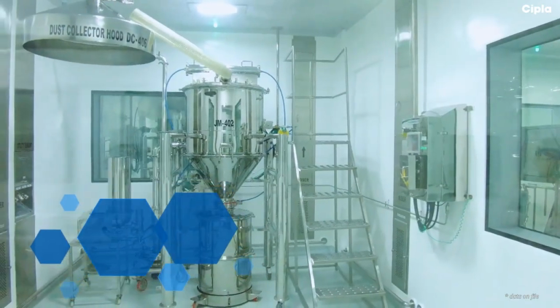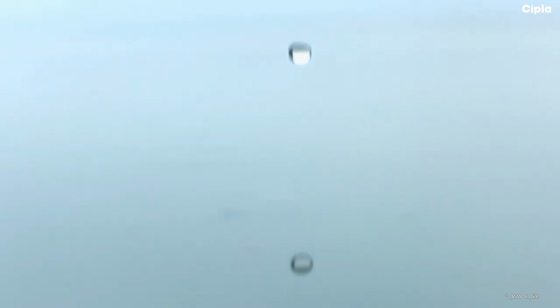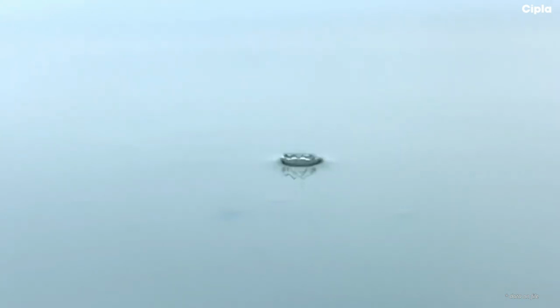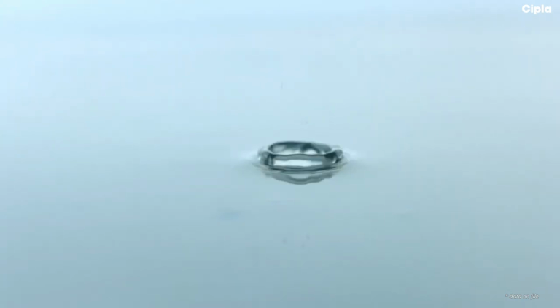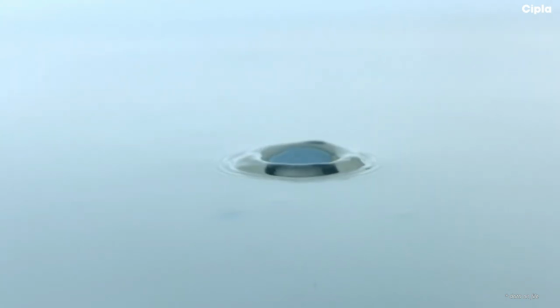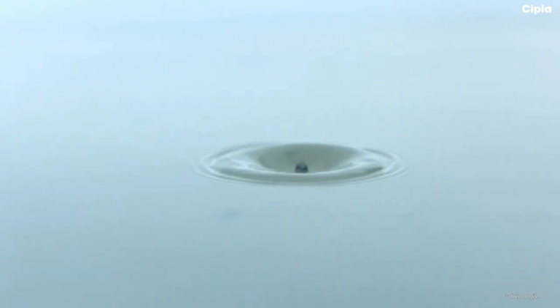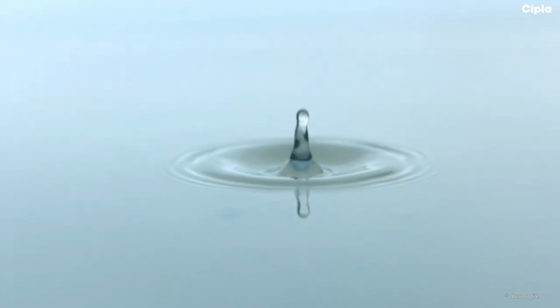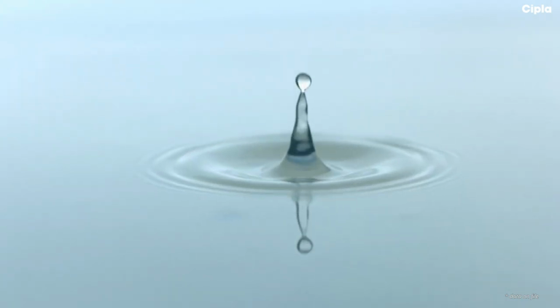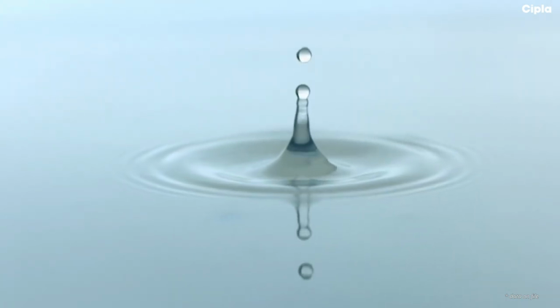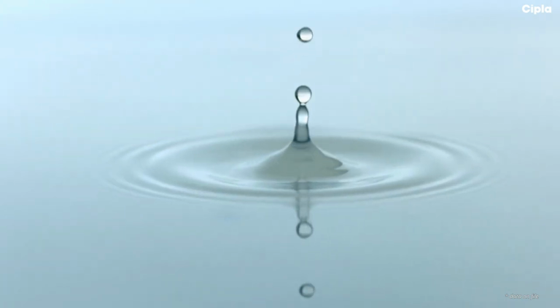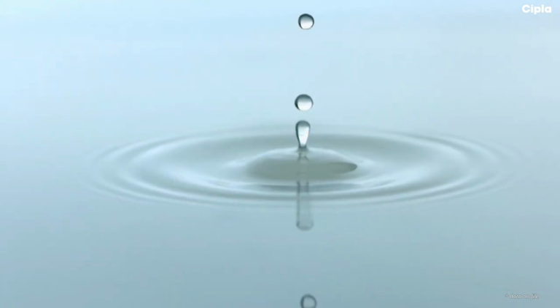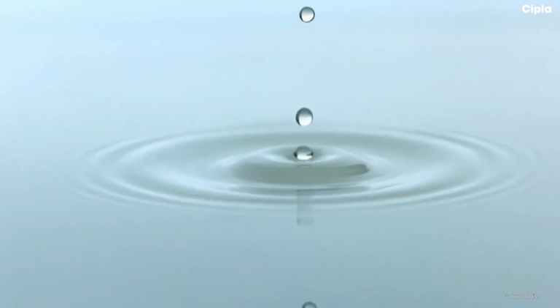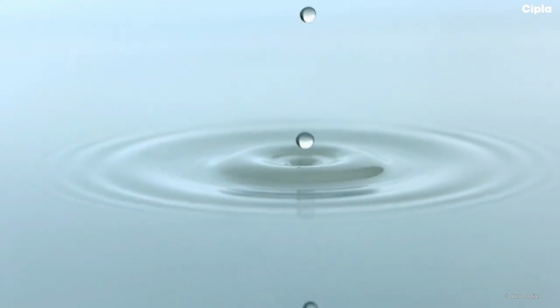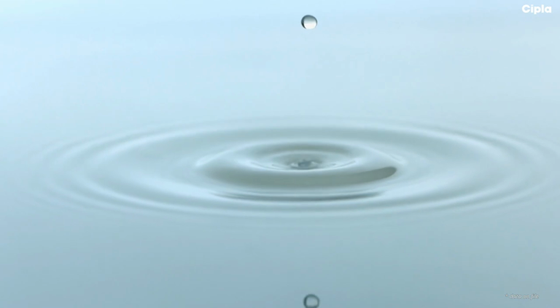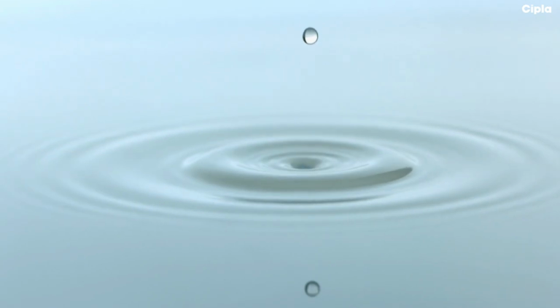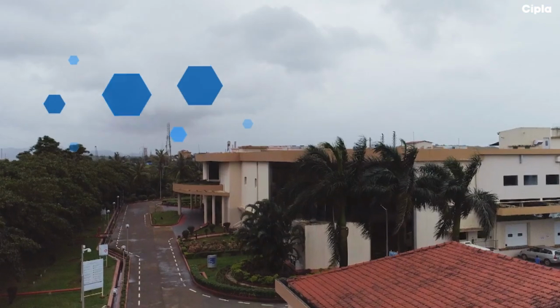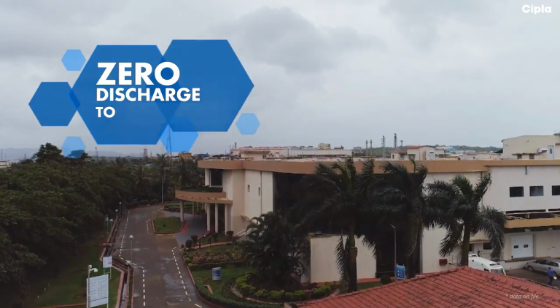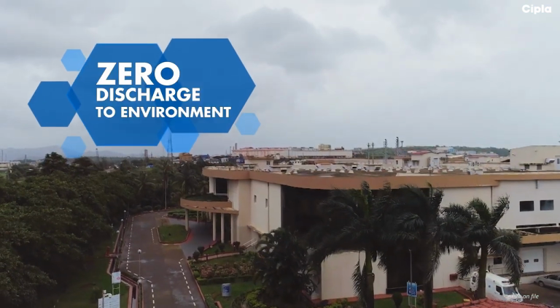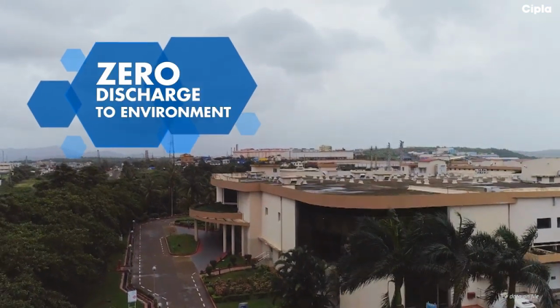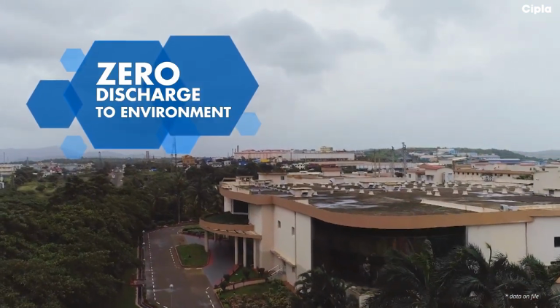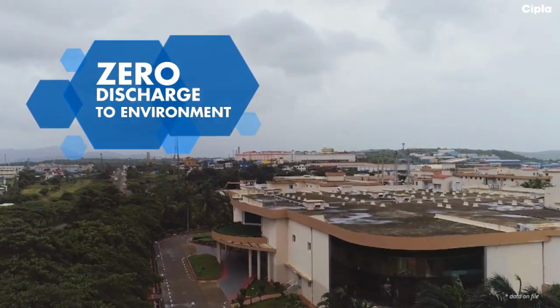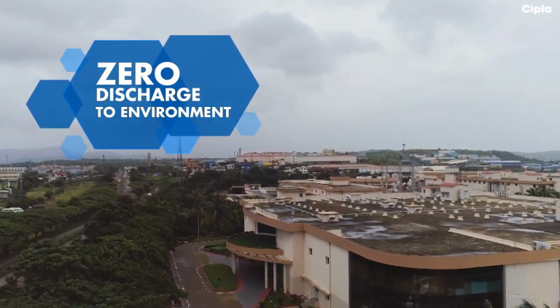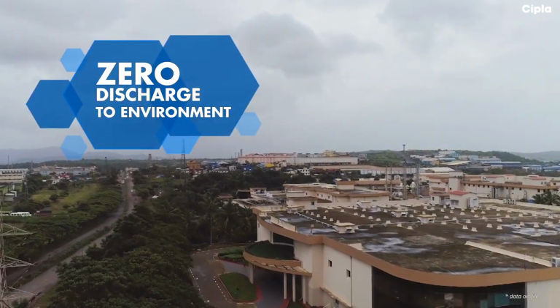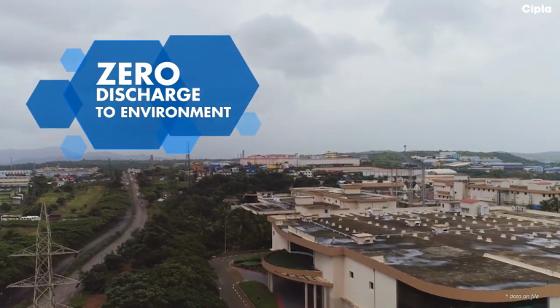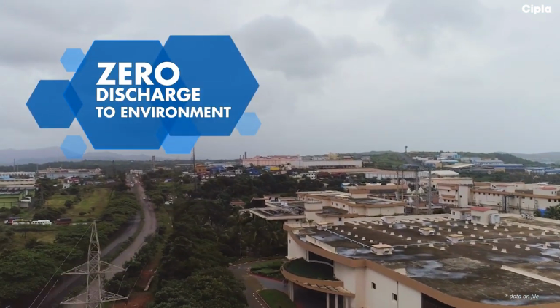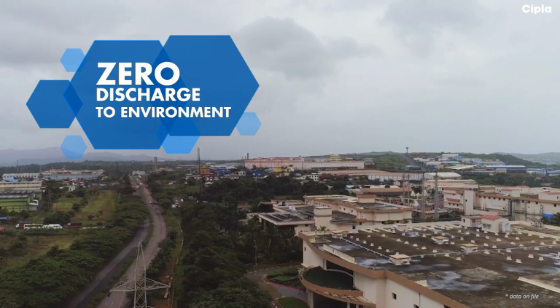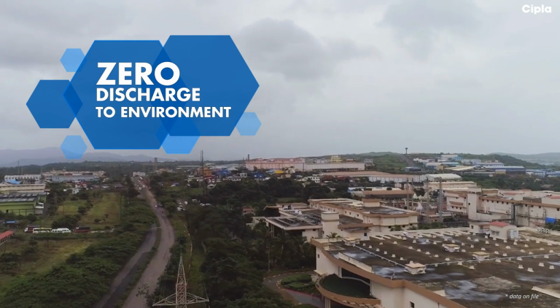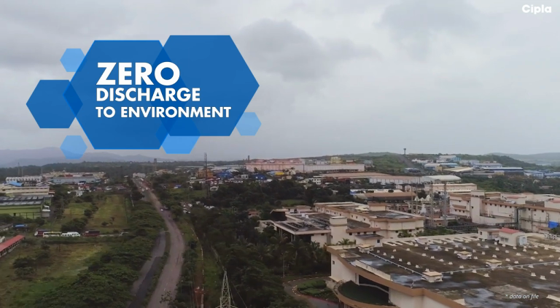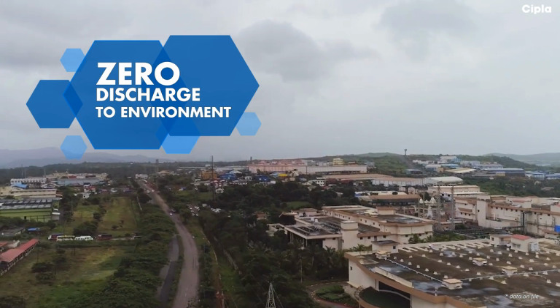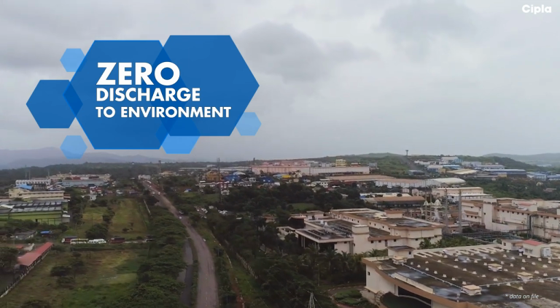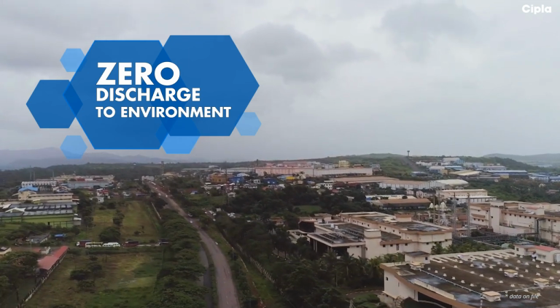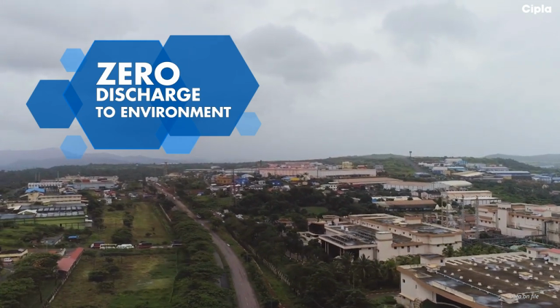Even the water we use is a thousand times purer than the water we use at our homes. Our facilities care for the clean sky and green surroundings we live in, with zero discharge to the environment.